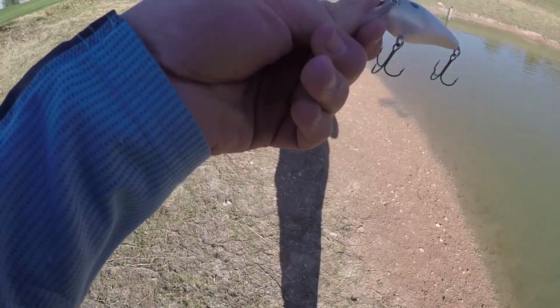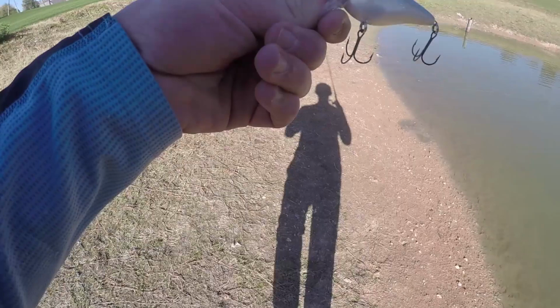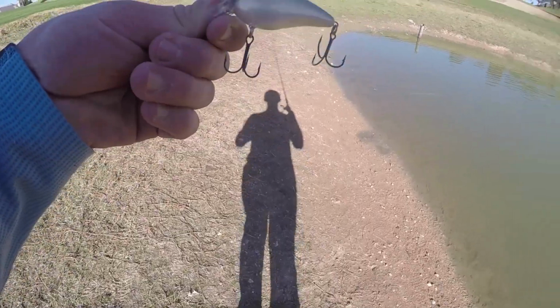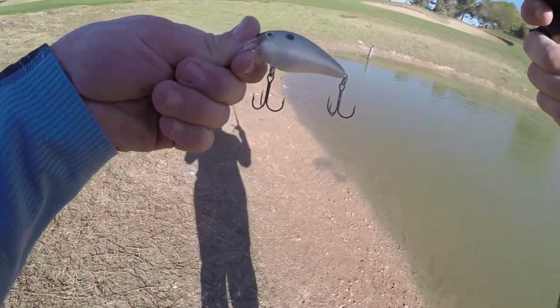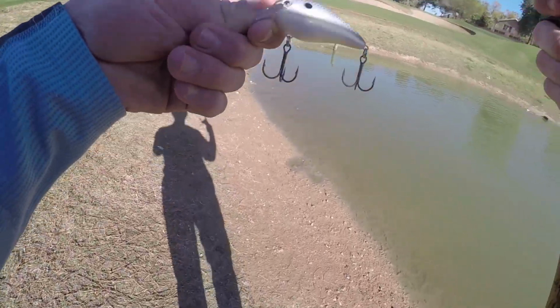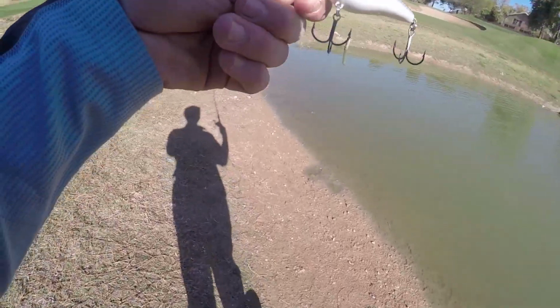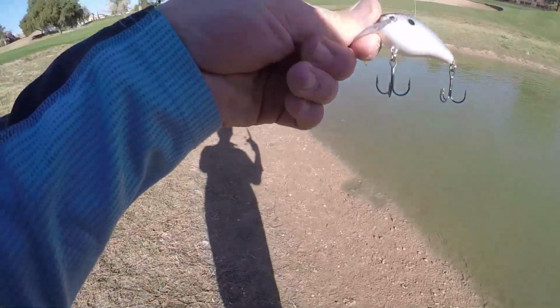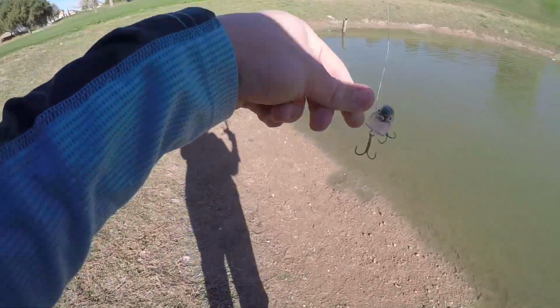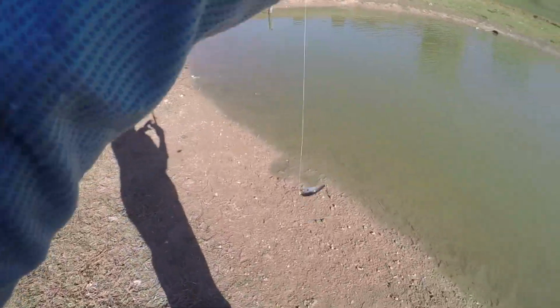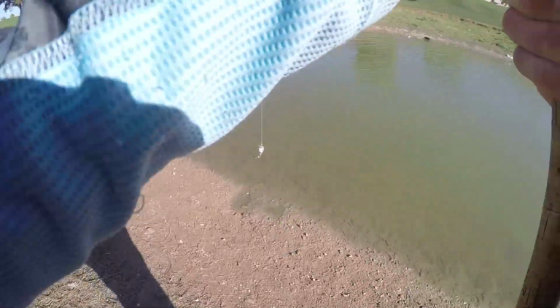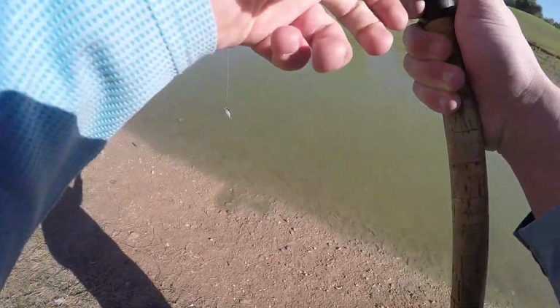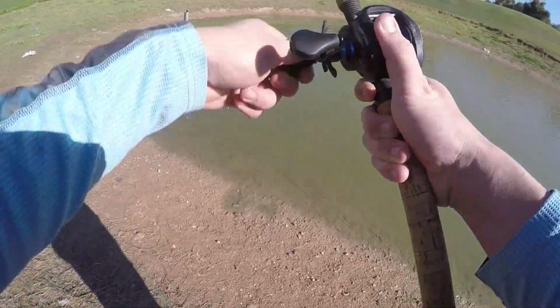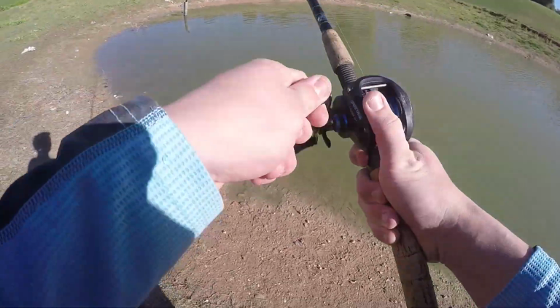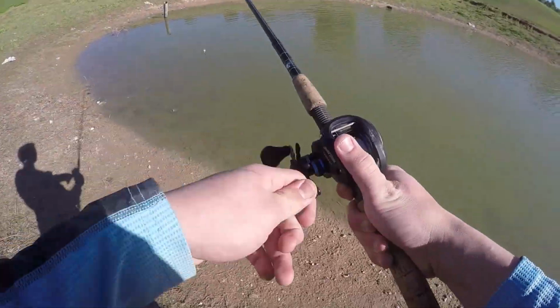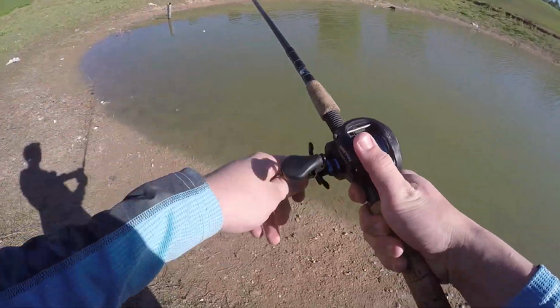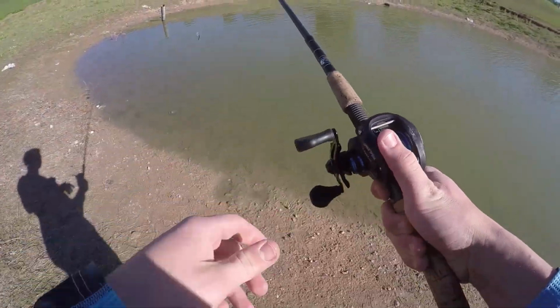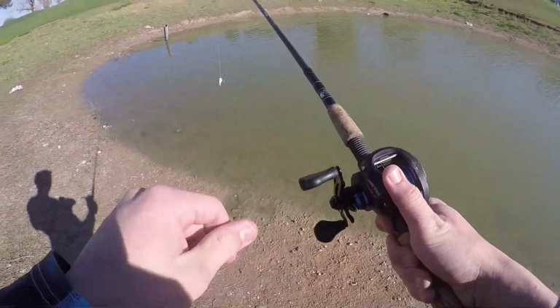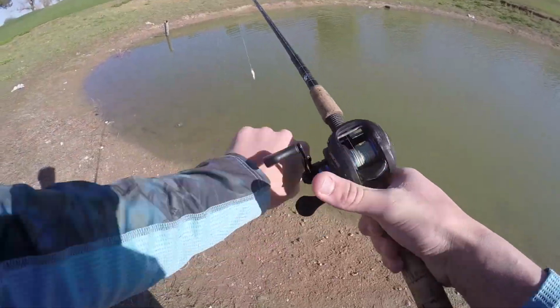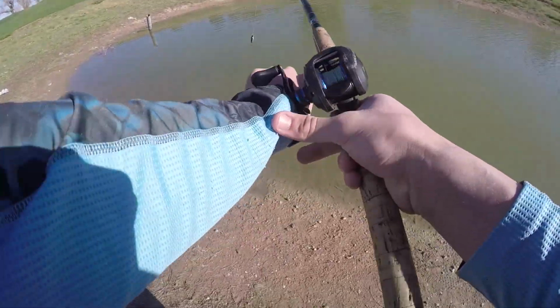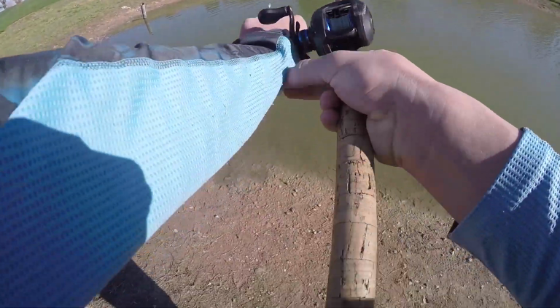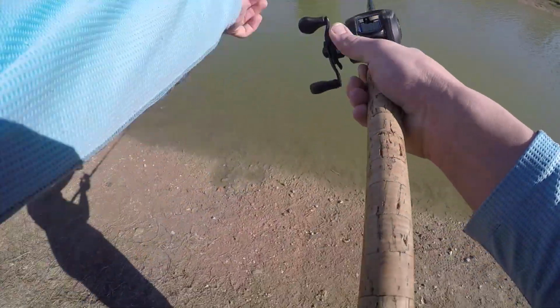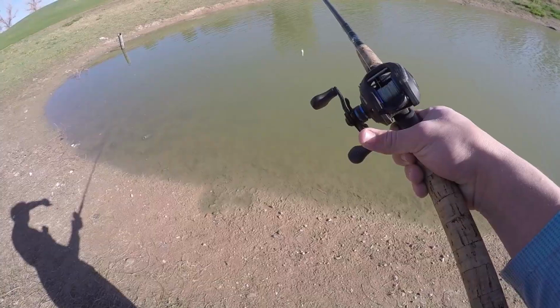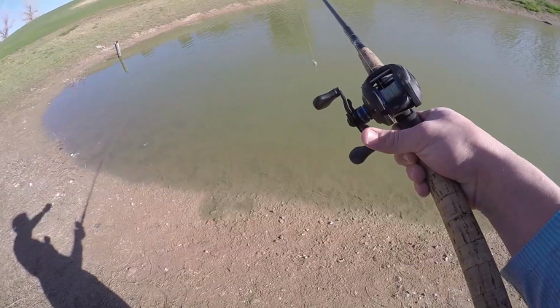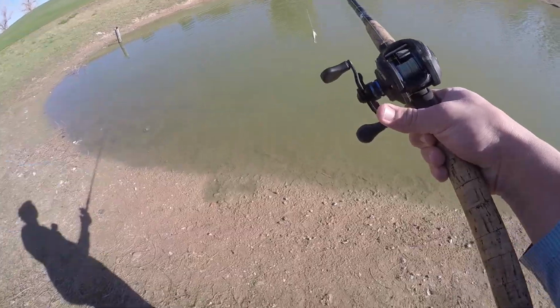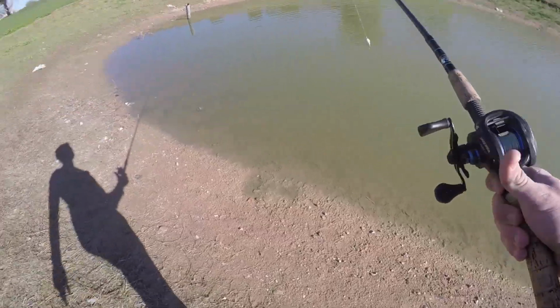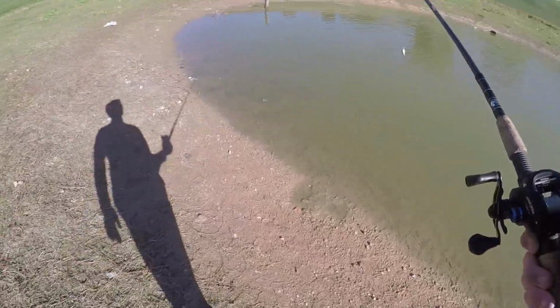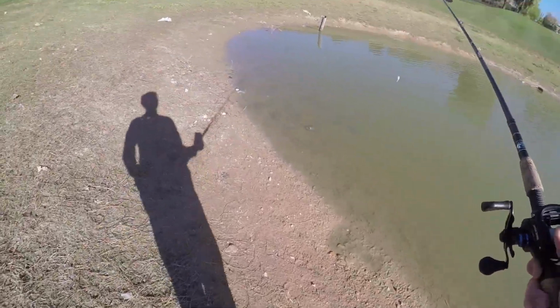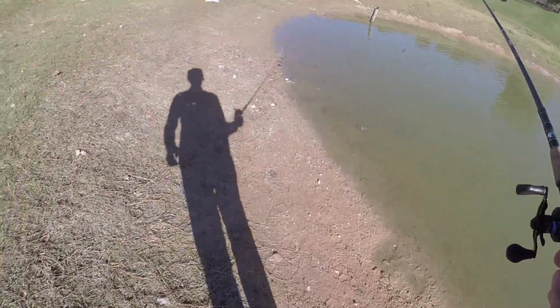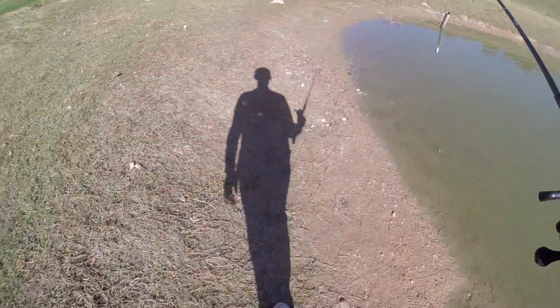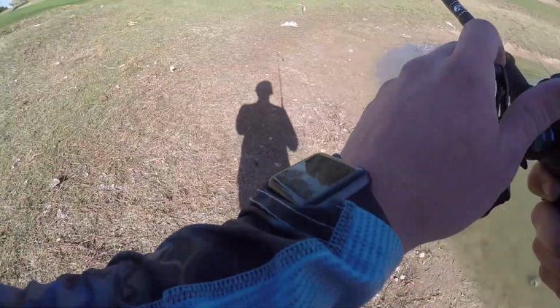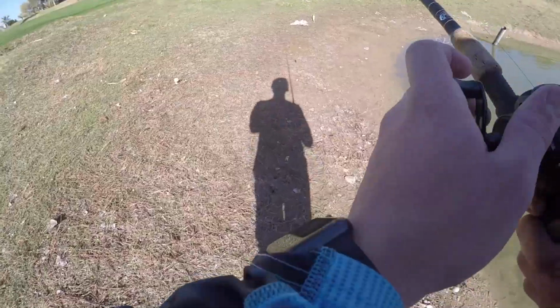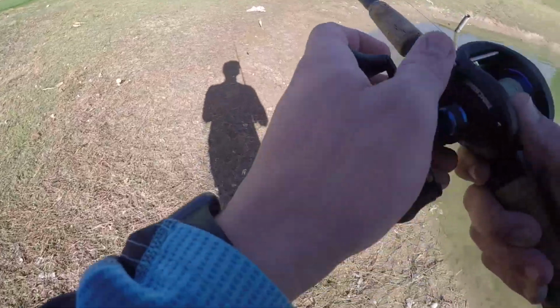Alright guys, so I'm going to start off with the square bill, see if we can get anything. It is 9:15 right now. We woke up a little late.